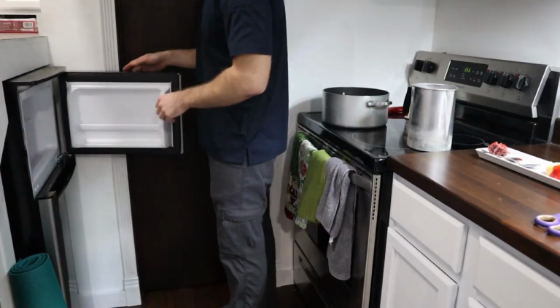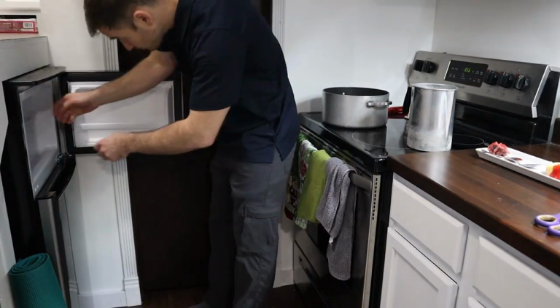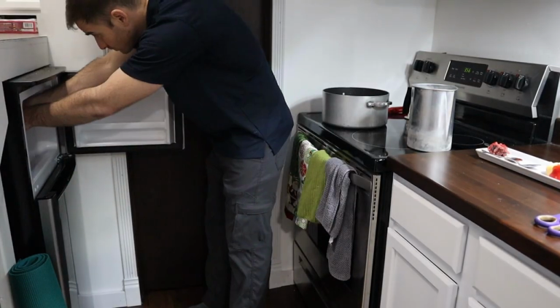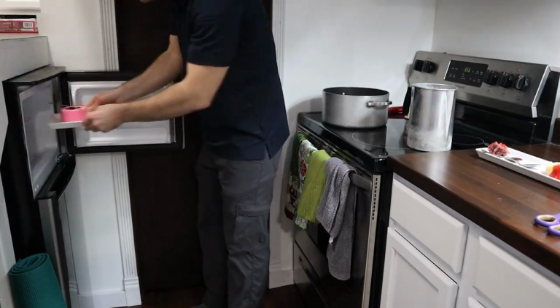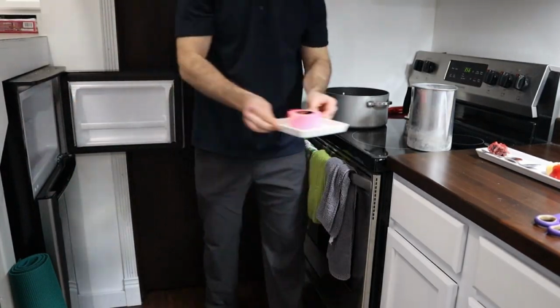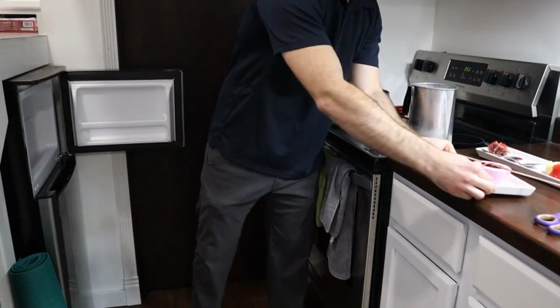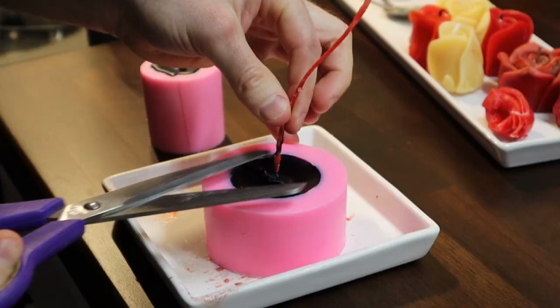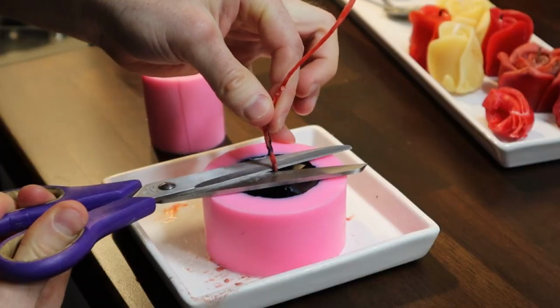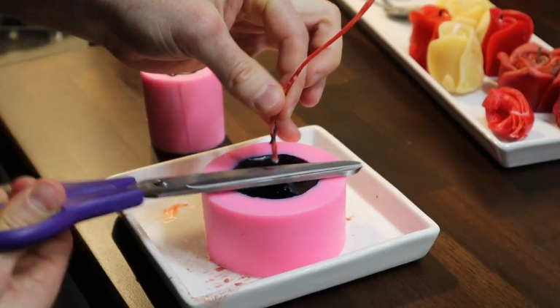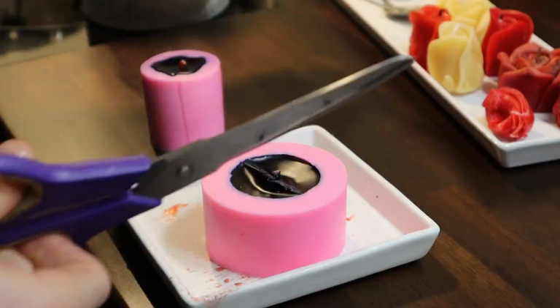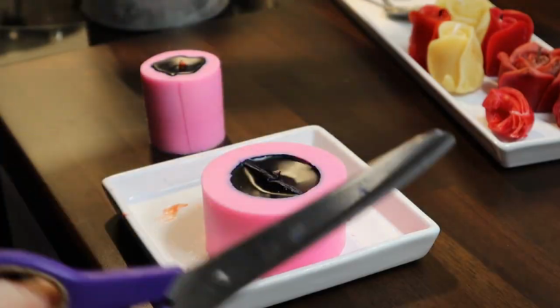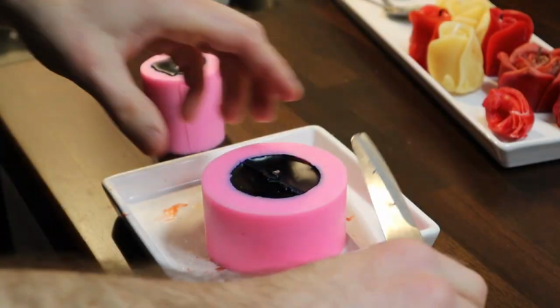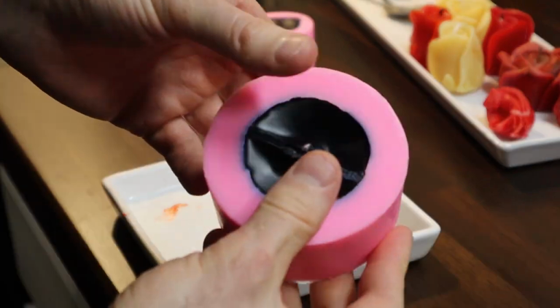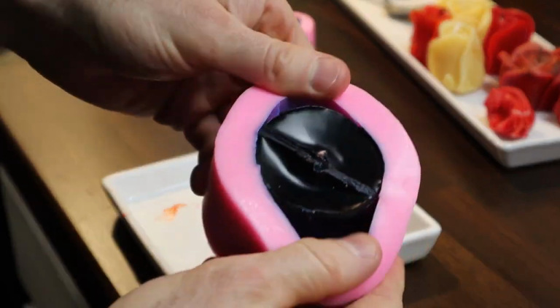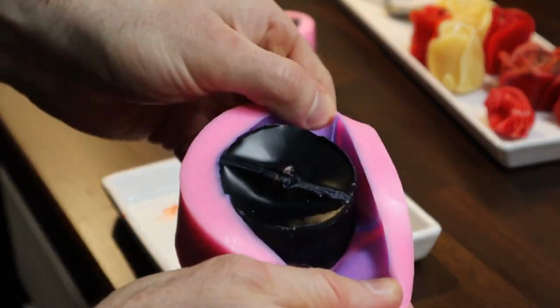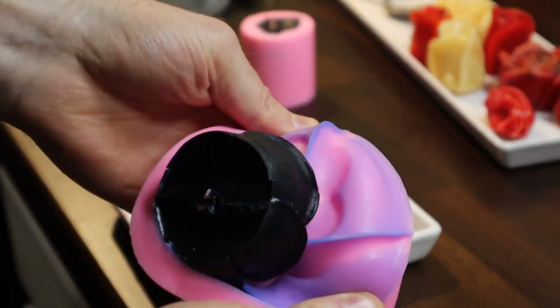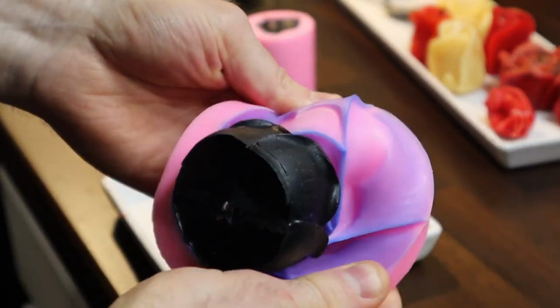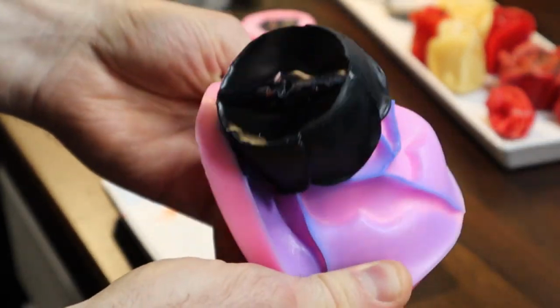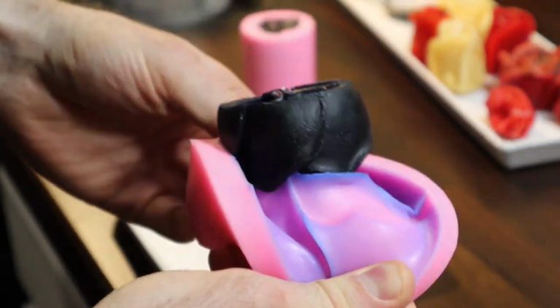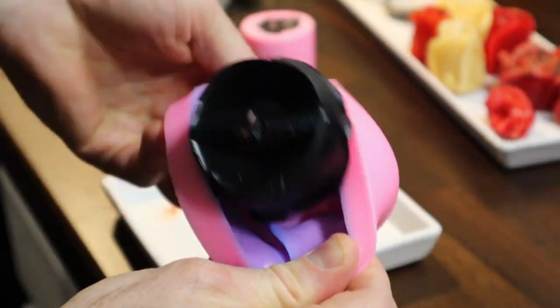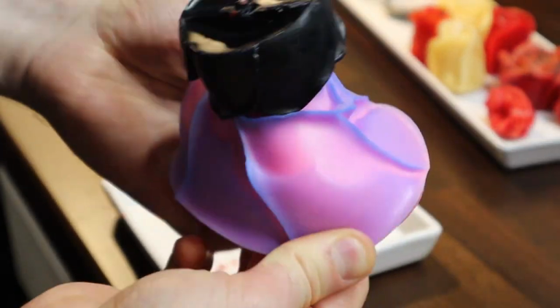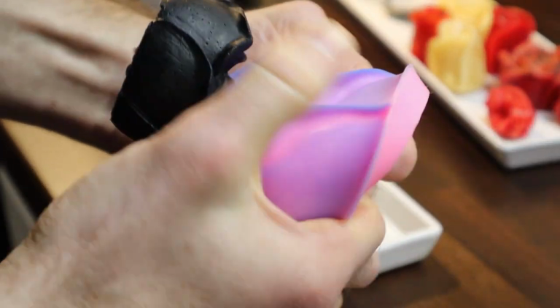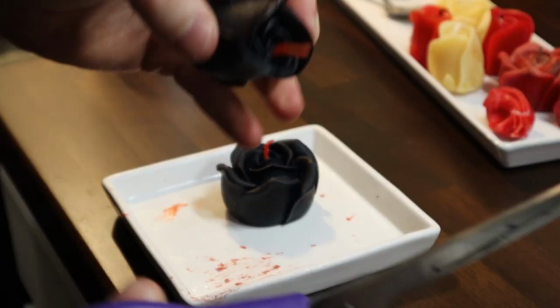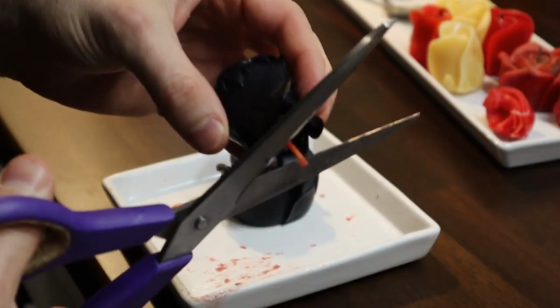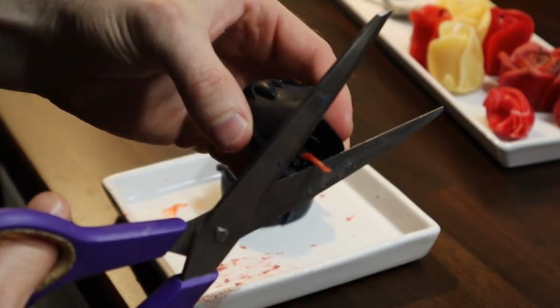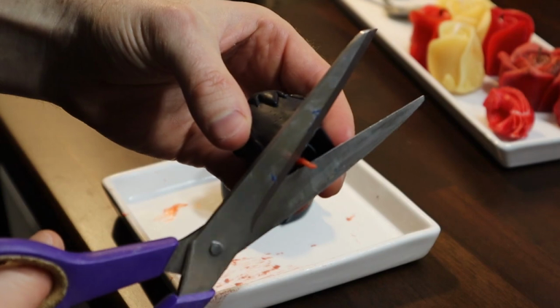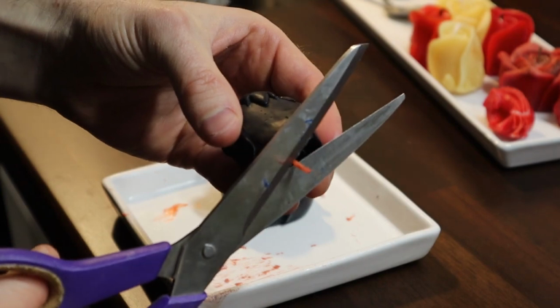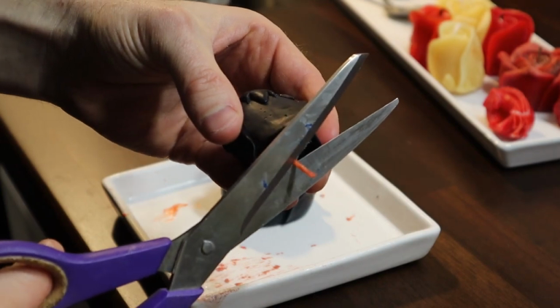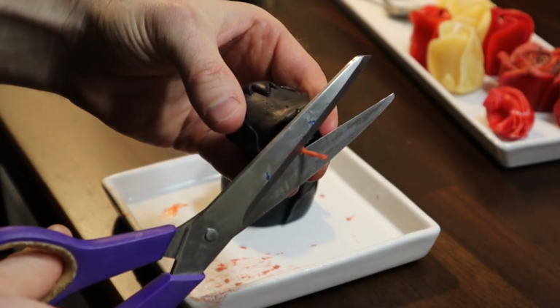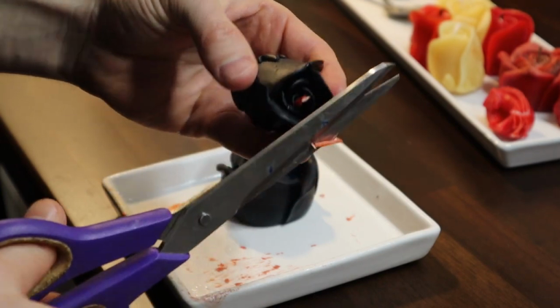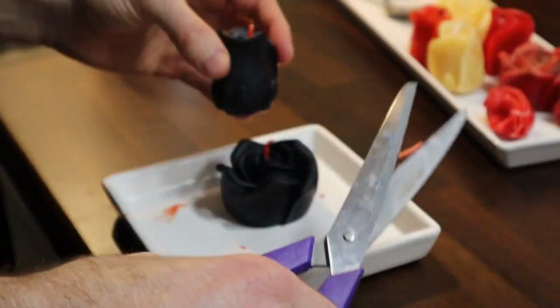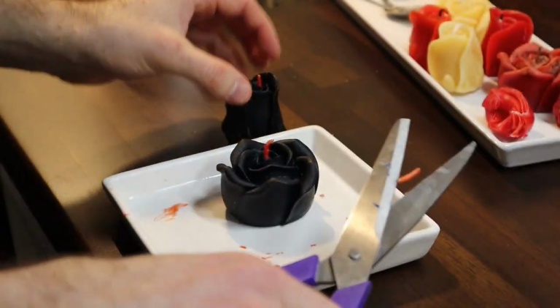After about an hour I removed the hardened candles and cut the excess wick off the bottom. Then I removed them from the silicone mold. Now to trim the top of the wick and we're done.